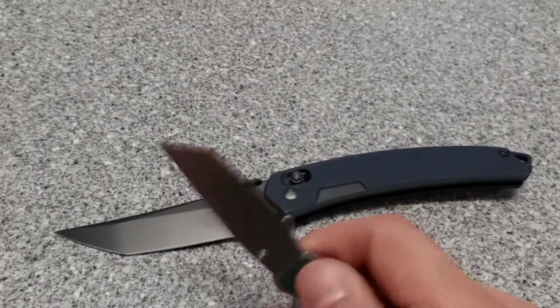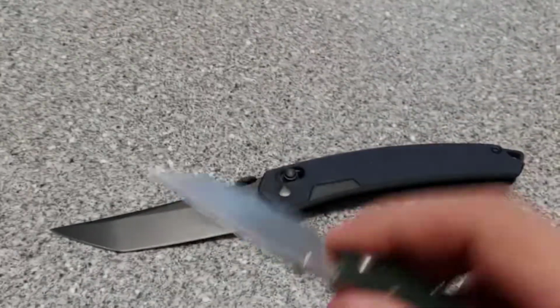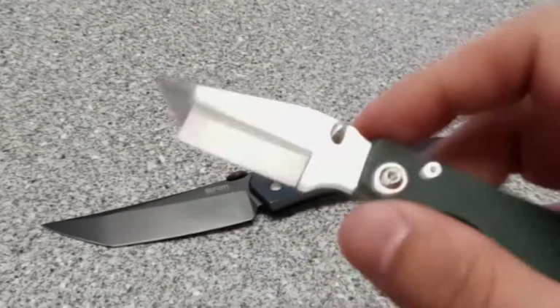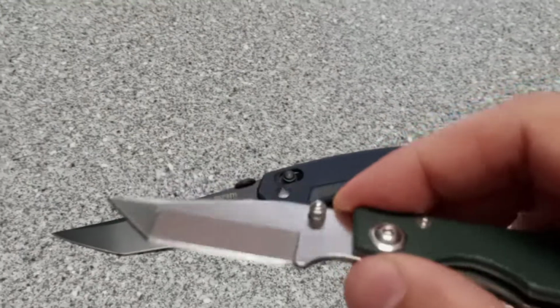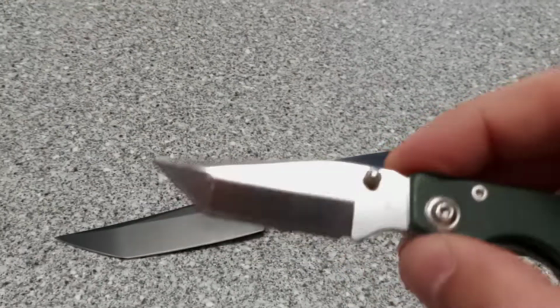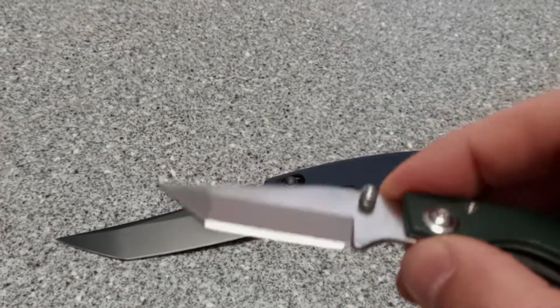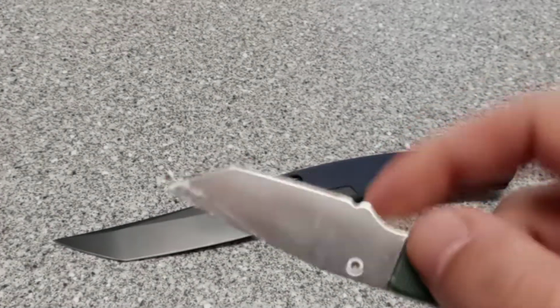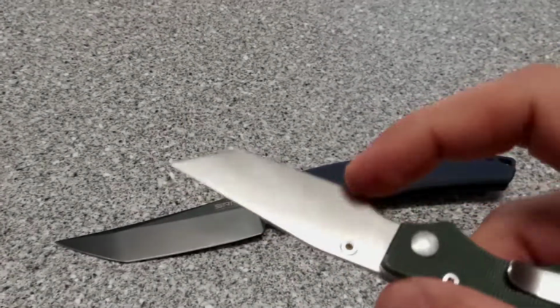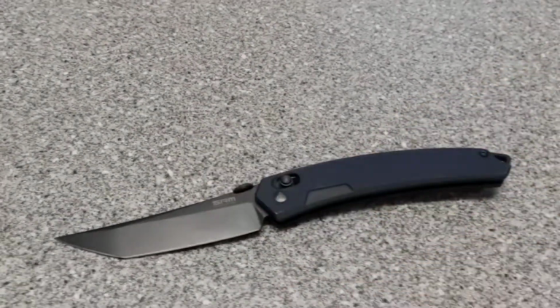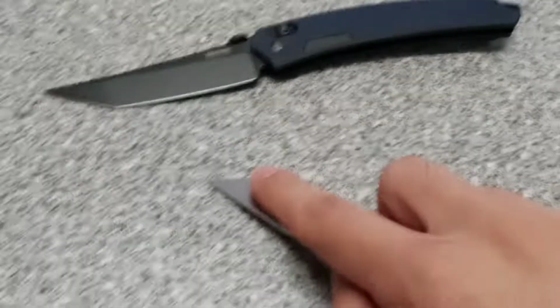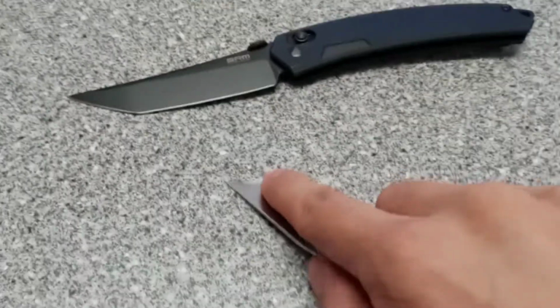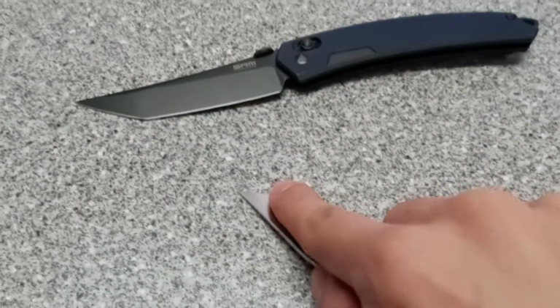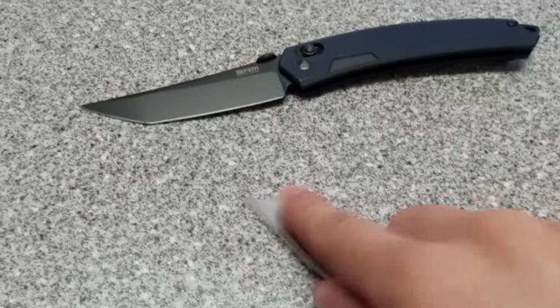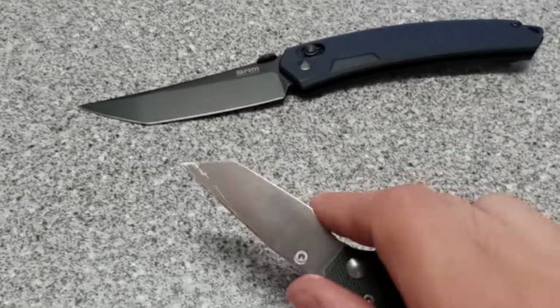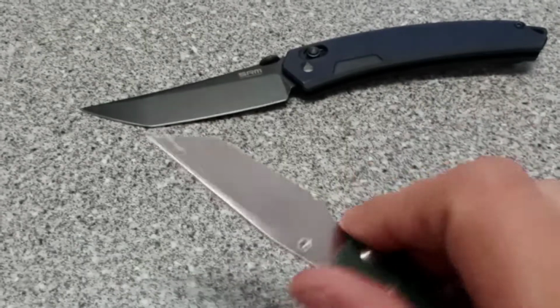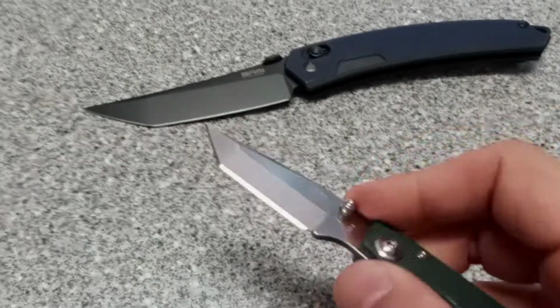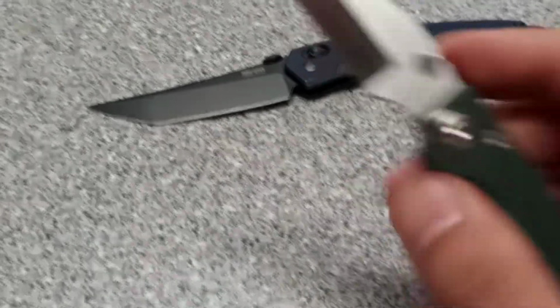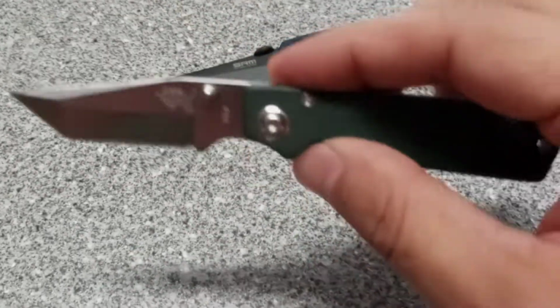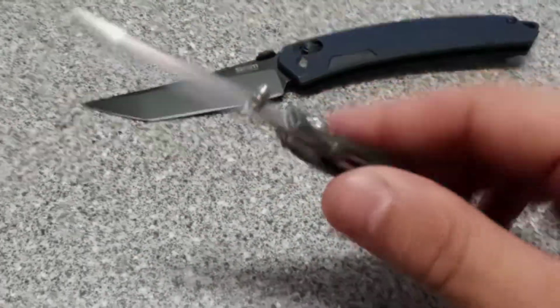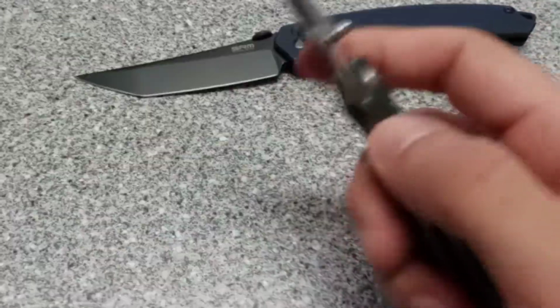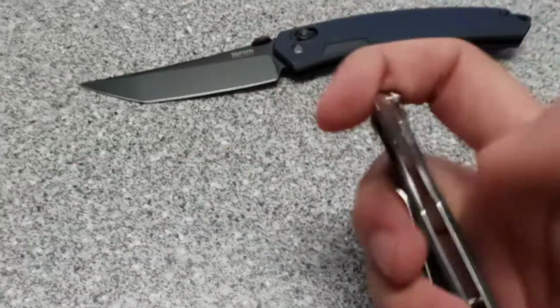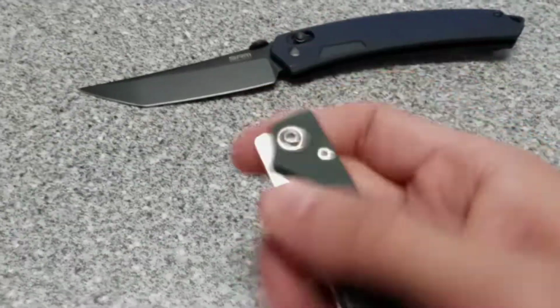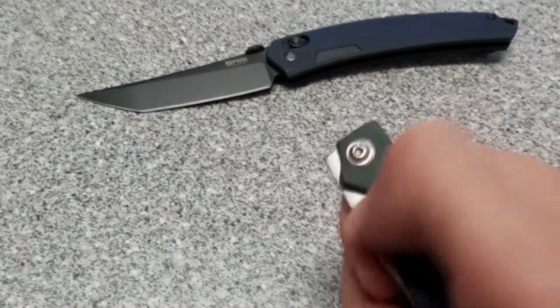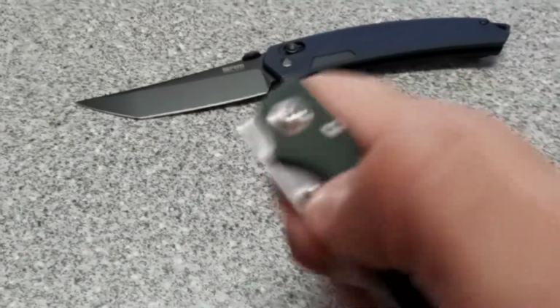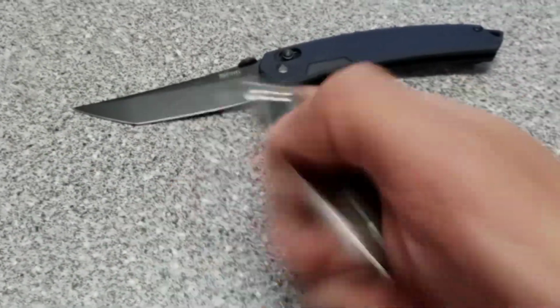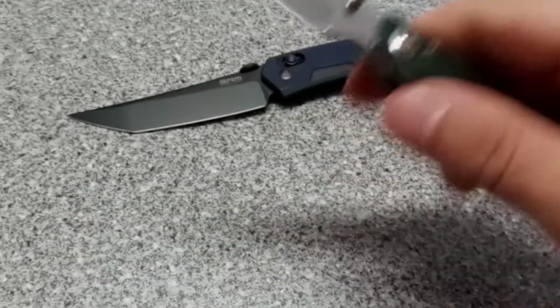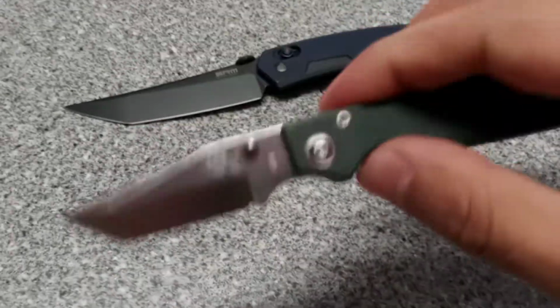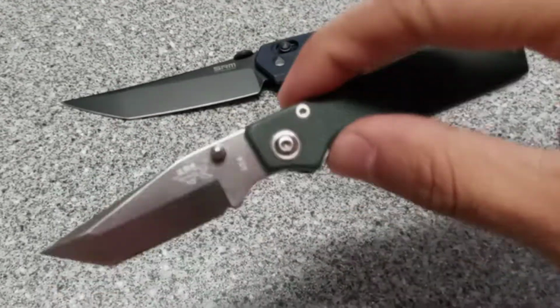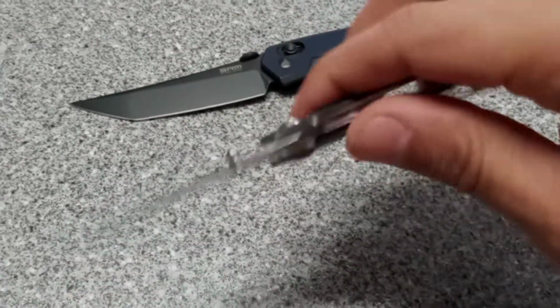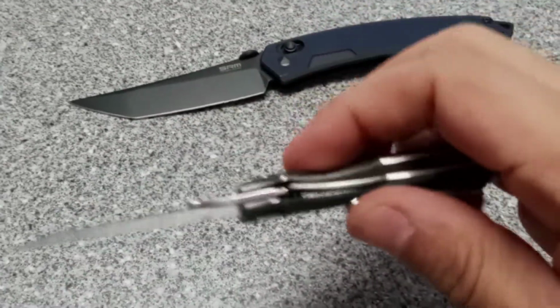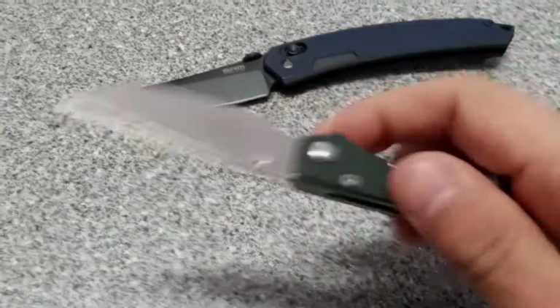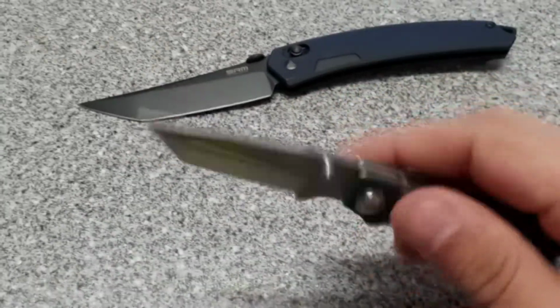The Cinder has more of the traditional tanto that you guys are familiar with, with a beautiful chisel grind on it. You can sit there and scrape with this and anything — it's sweet, man. I love pocketing this thing. It's so light, just another little cheapy knife, but man, just a great freaking knife.